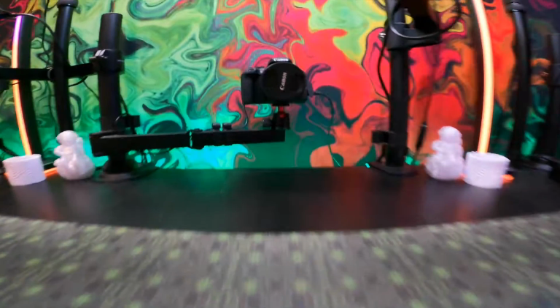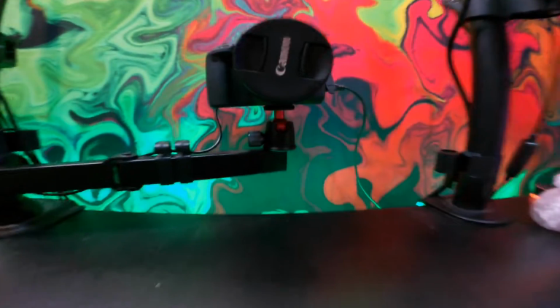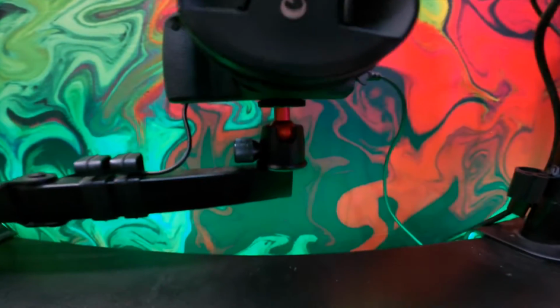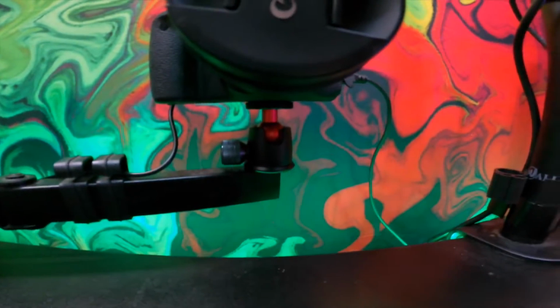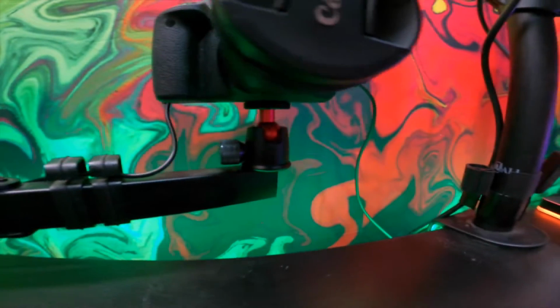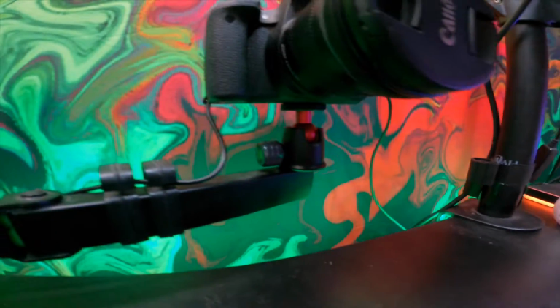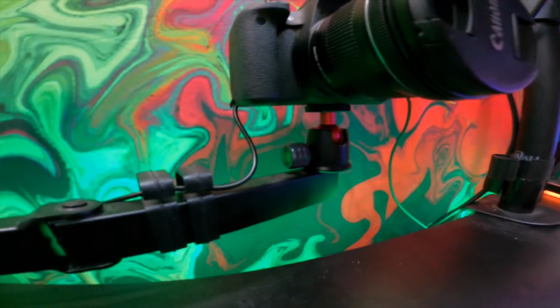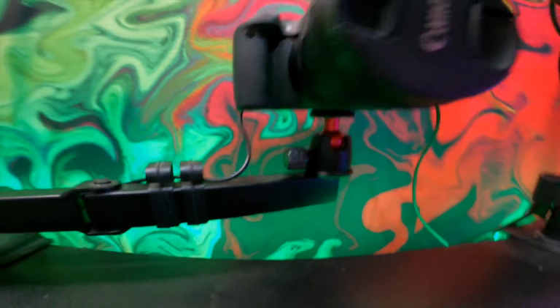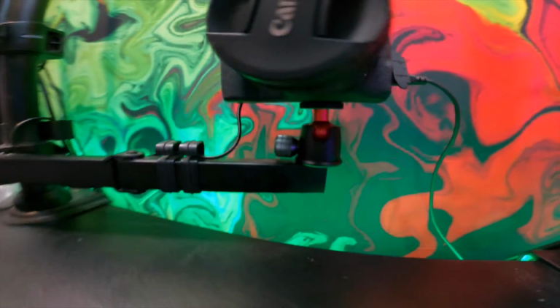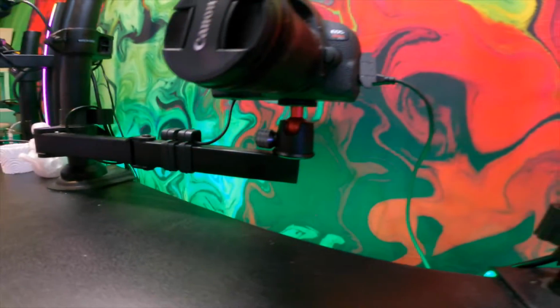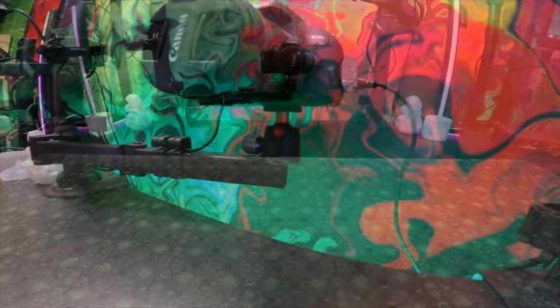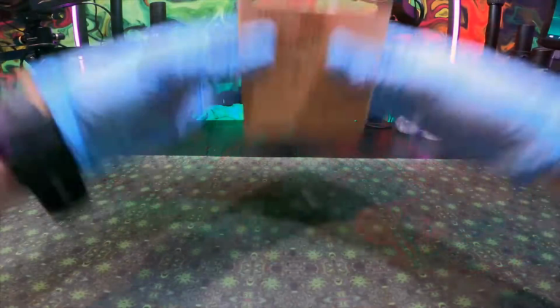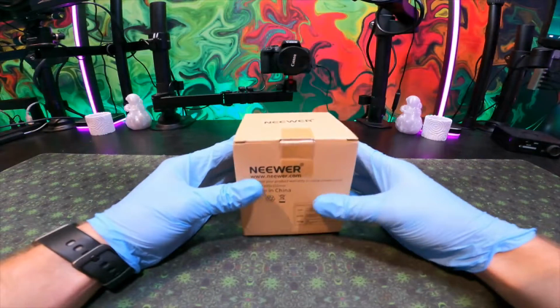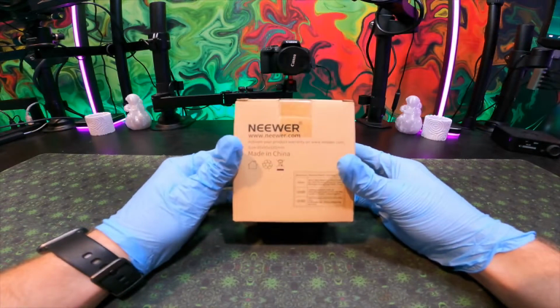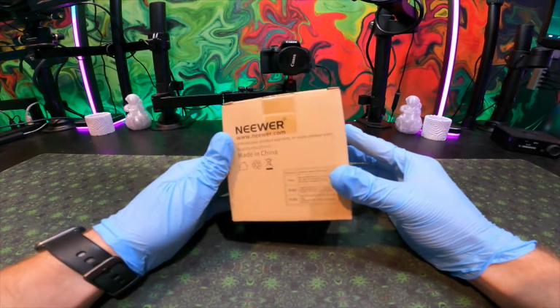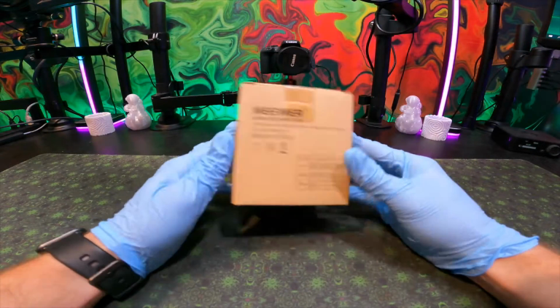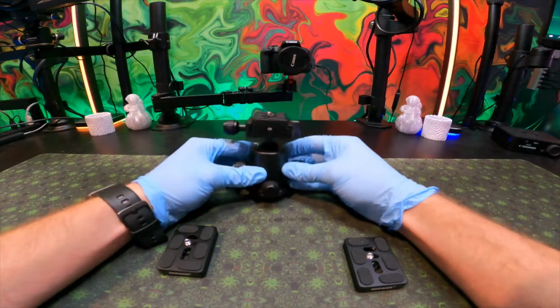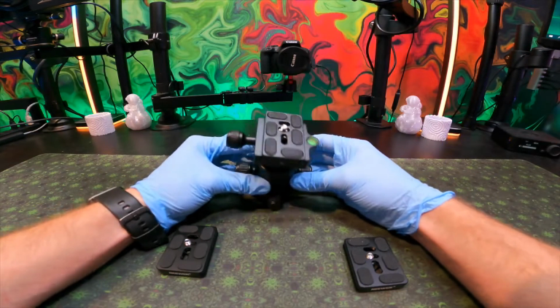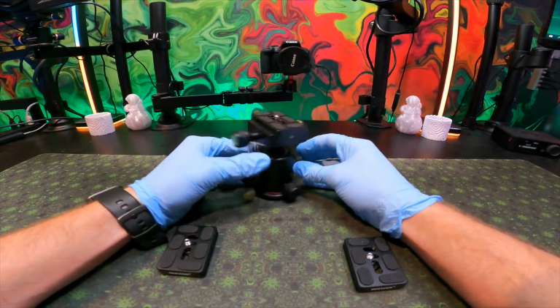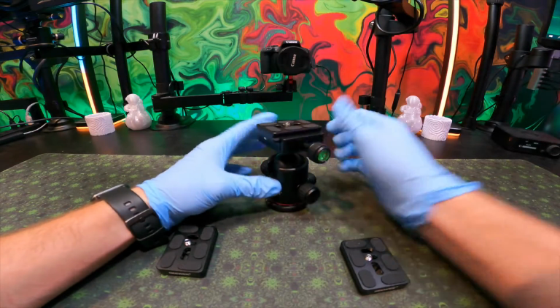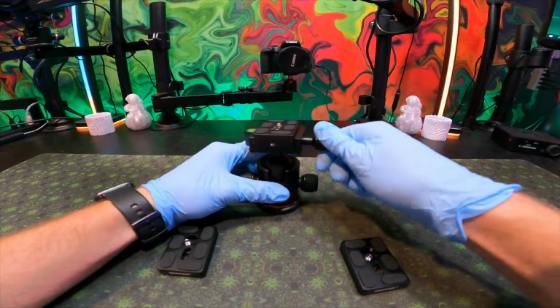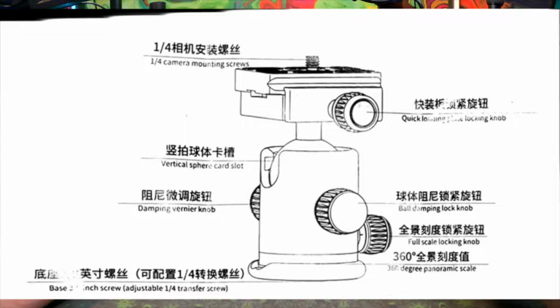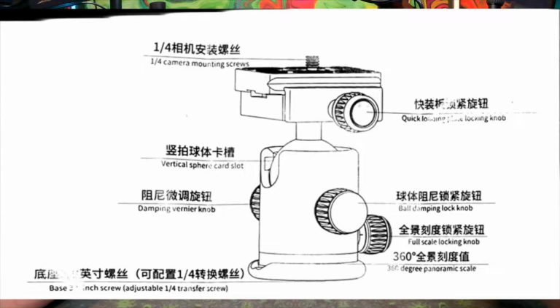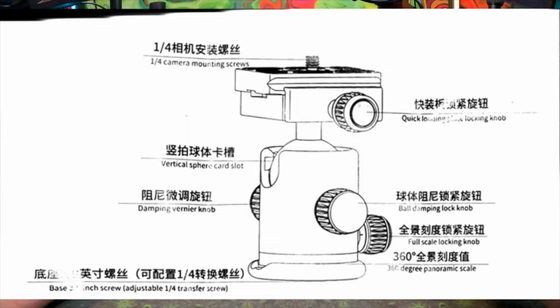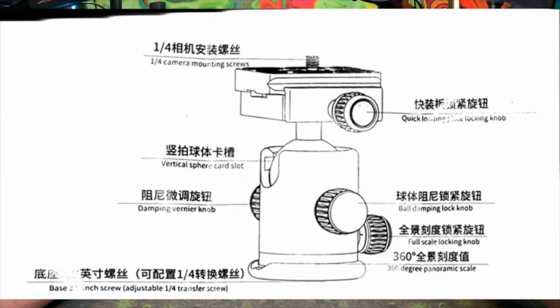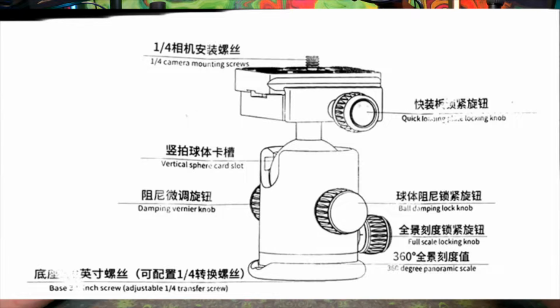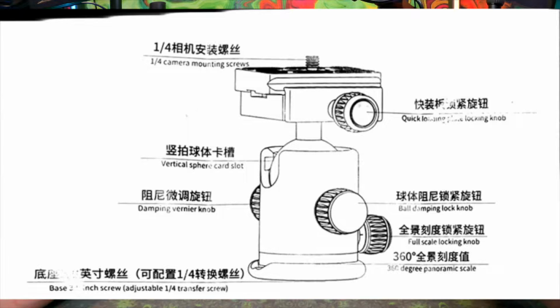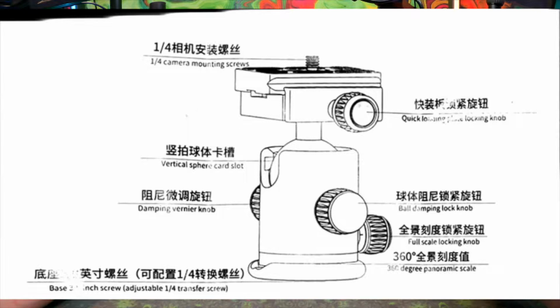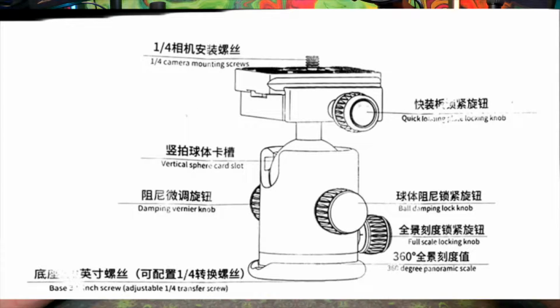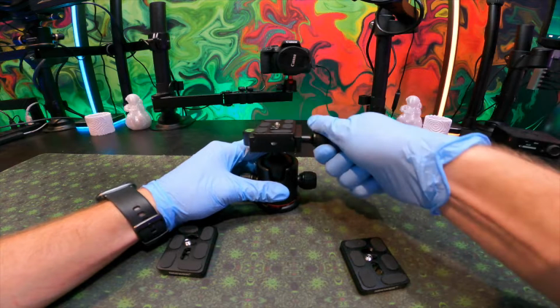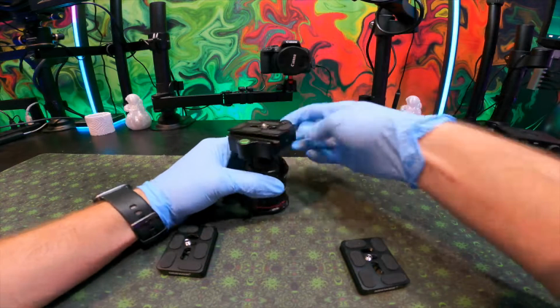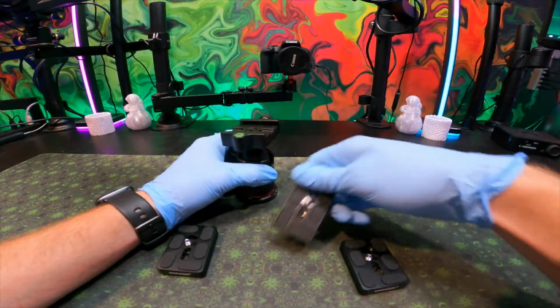We've been using a pretty basic ball head for our DSLR mounting system and we are going to be upgrading to the newer professional ball head, which comes with three different lock knobs: a dampening veneer knob, a ball dampening lock knob, and a full-scale locking knob.